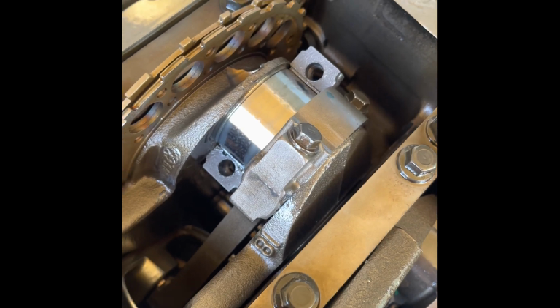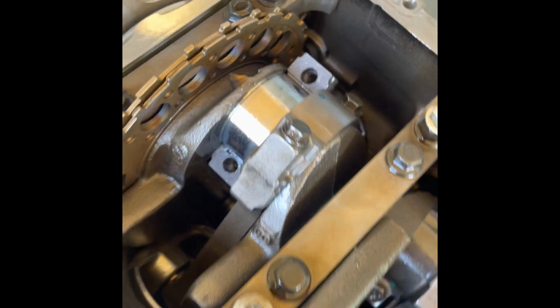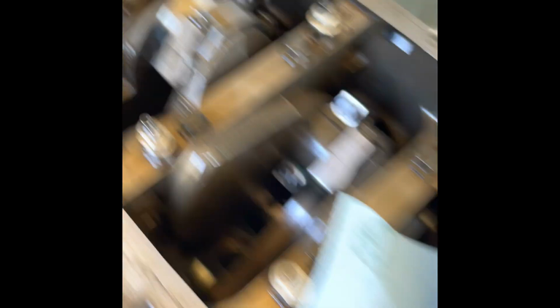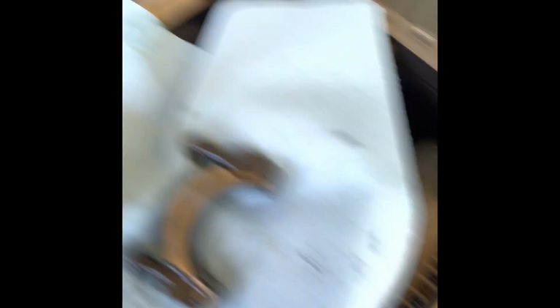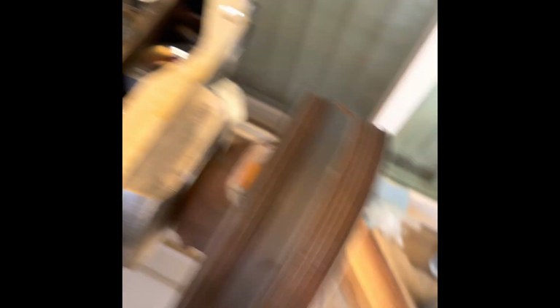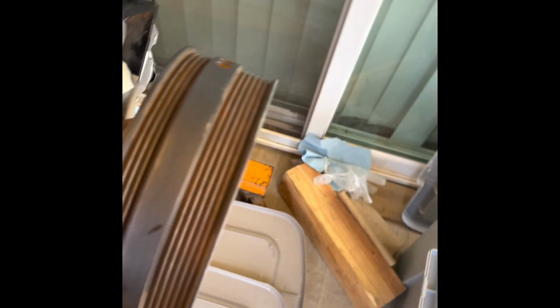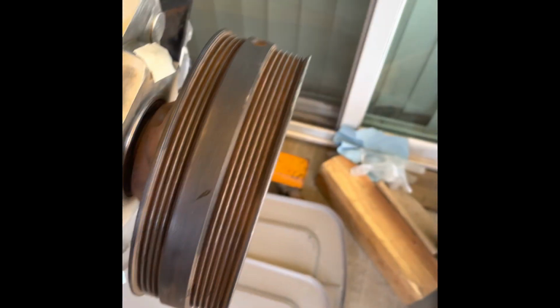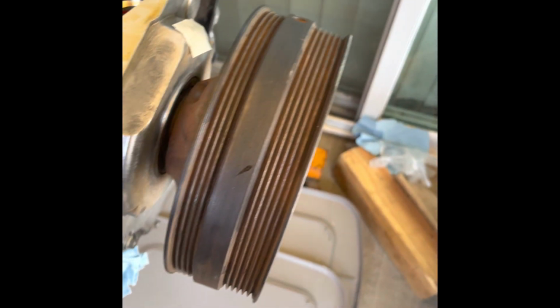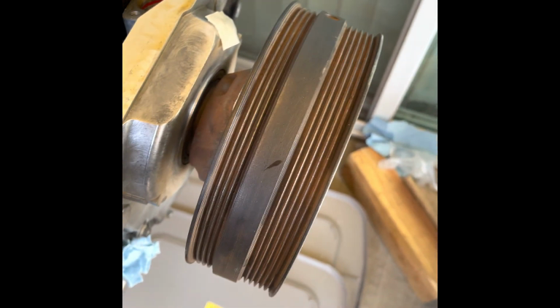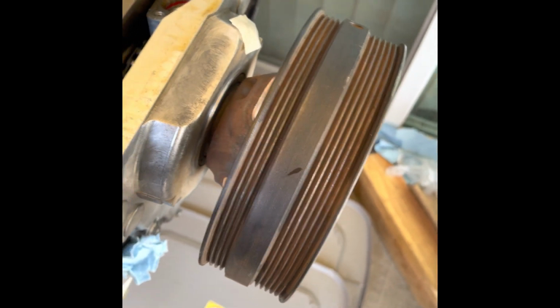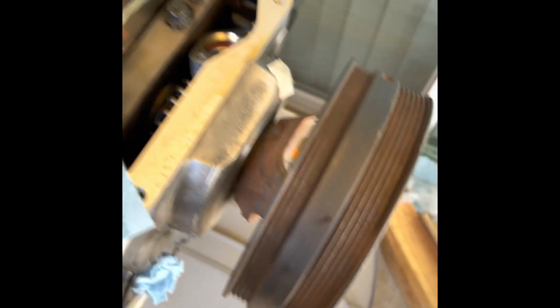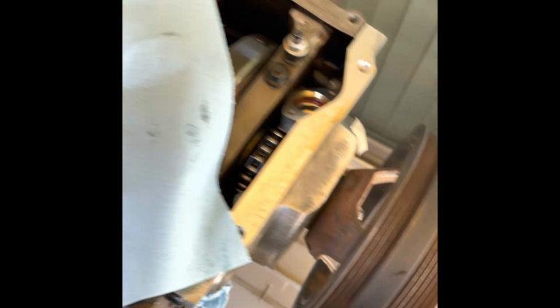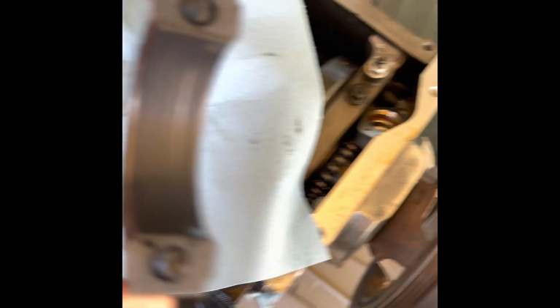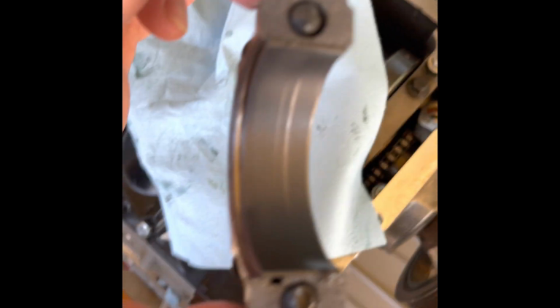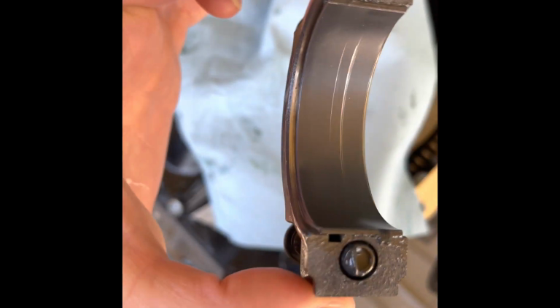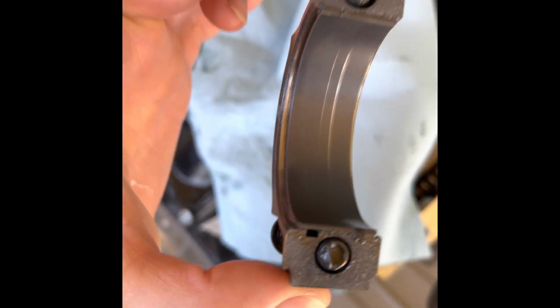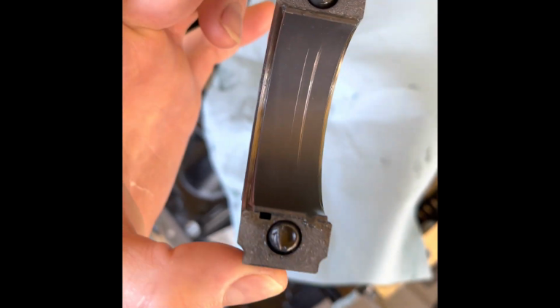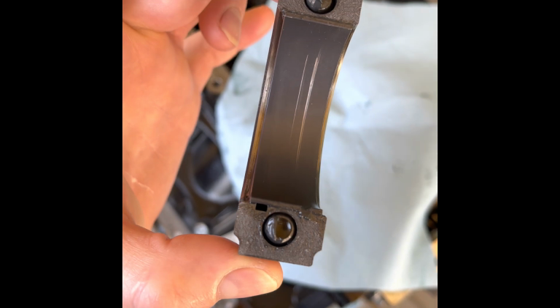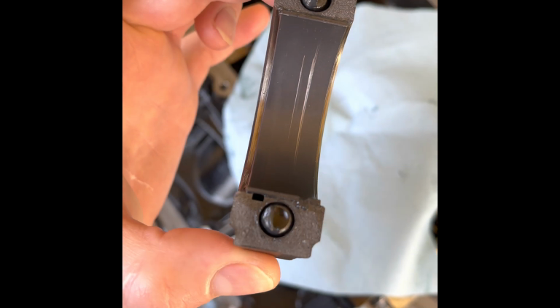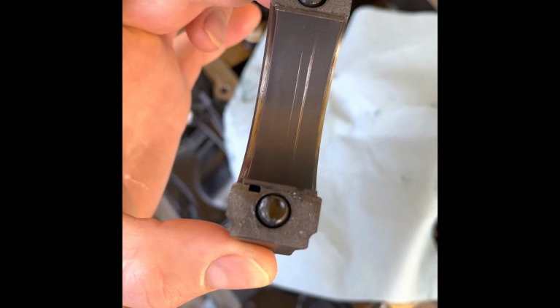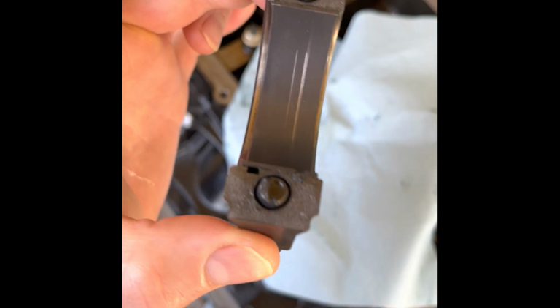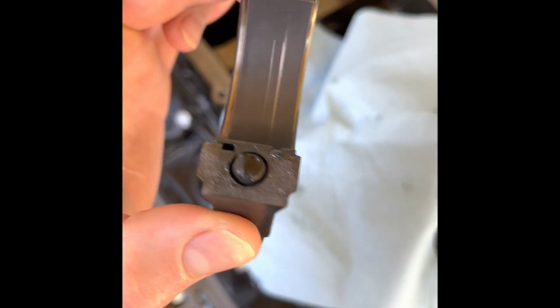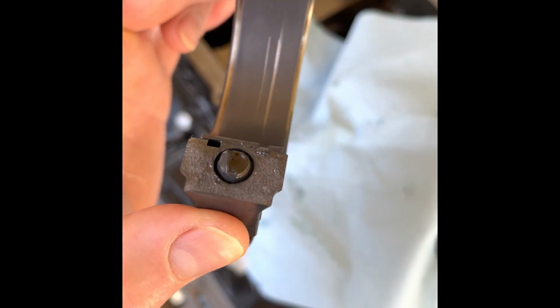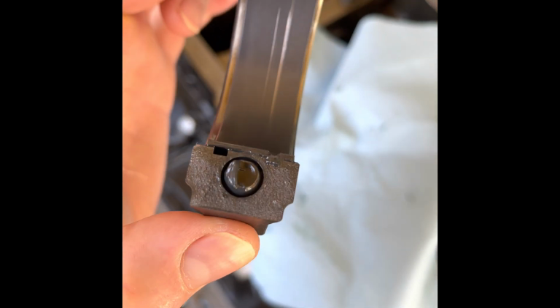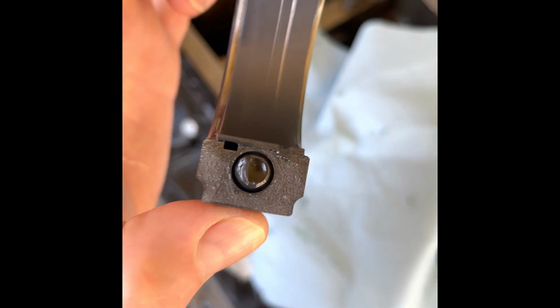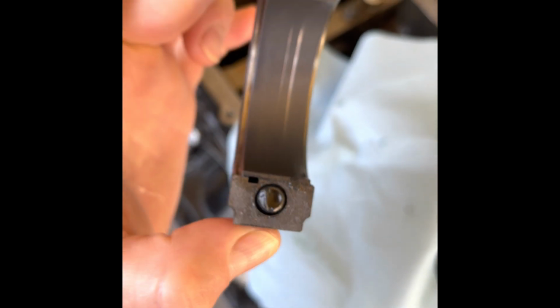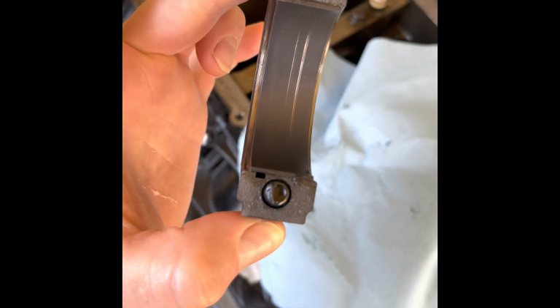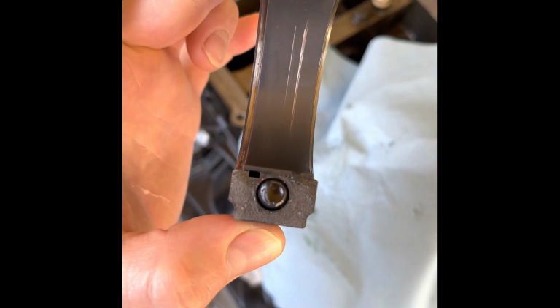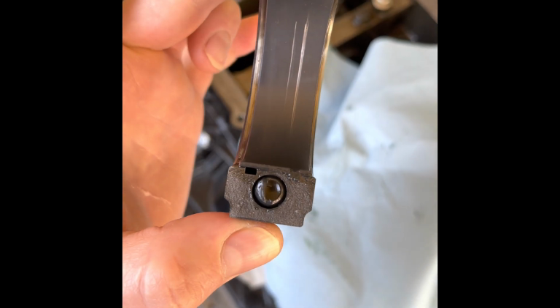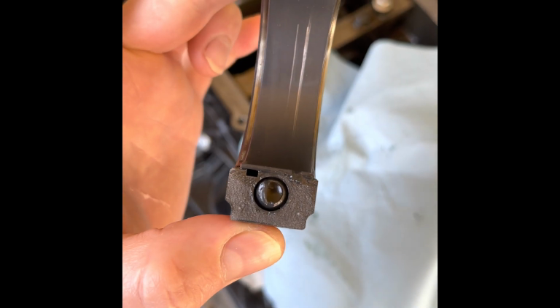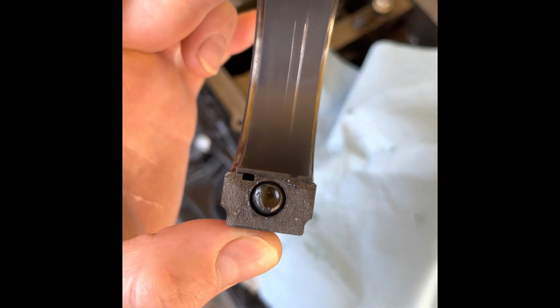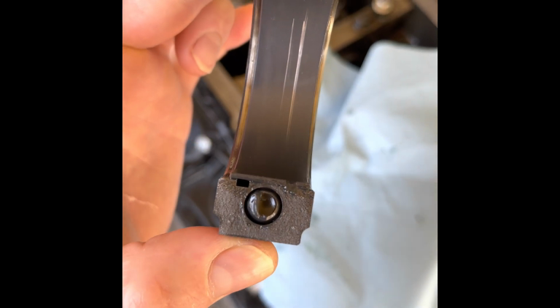I torqued it and turned it over by hand about three times, then took it off — and it didn't show much more scratching.